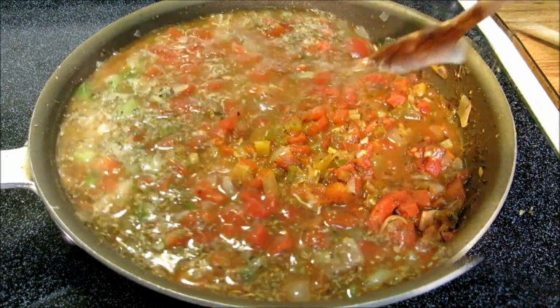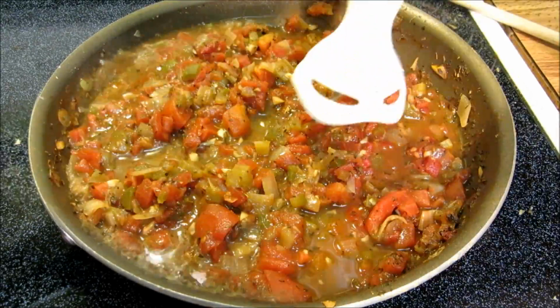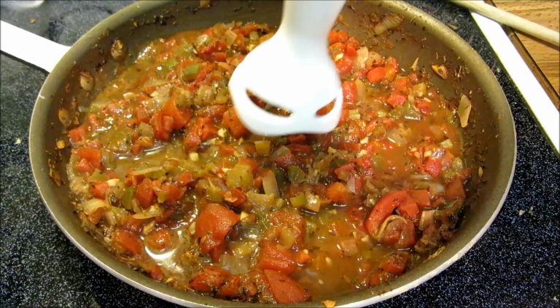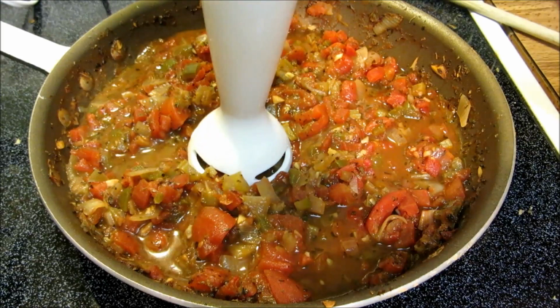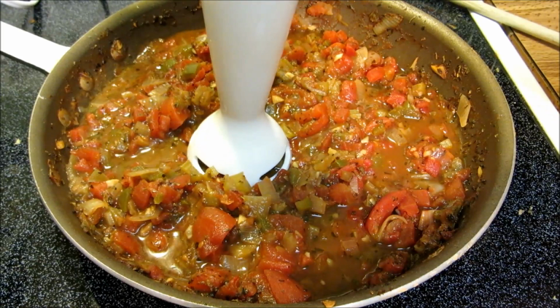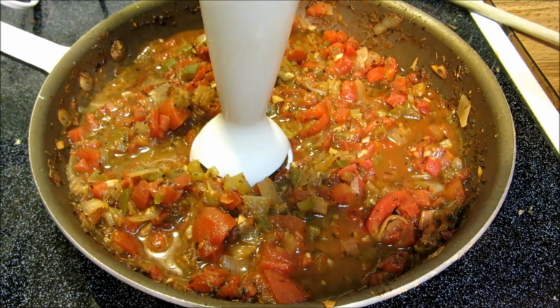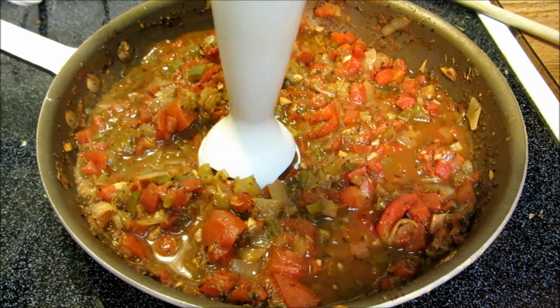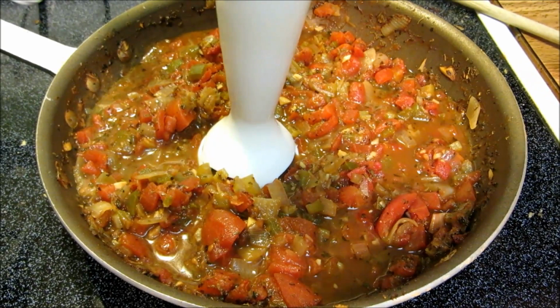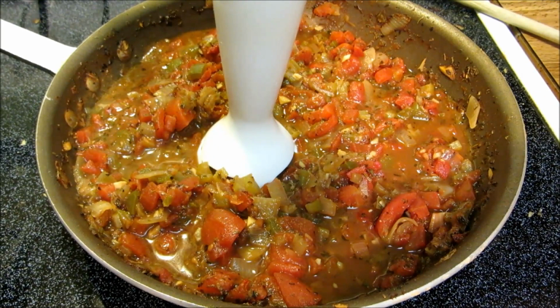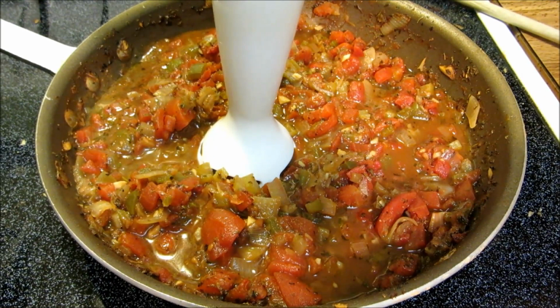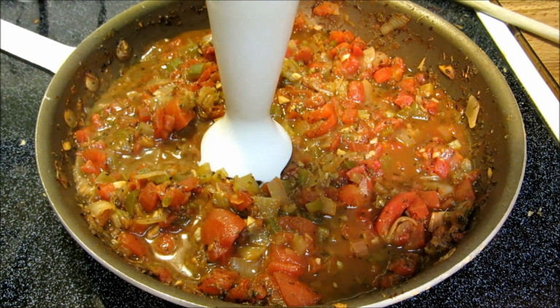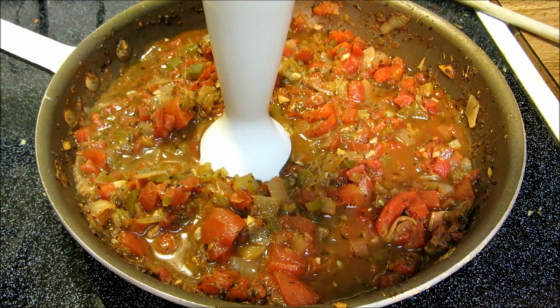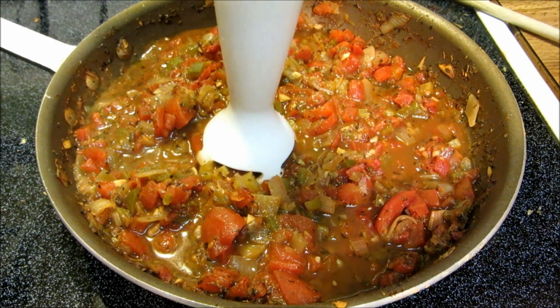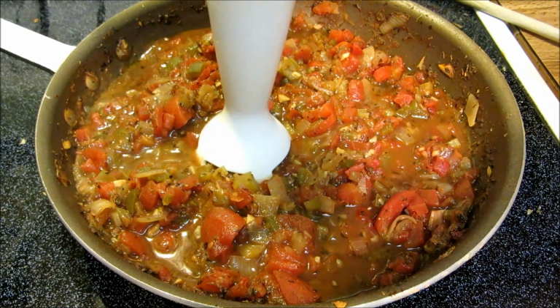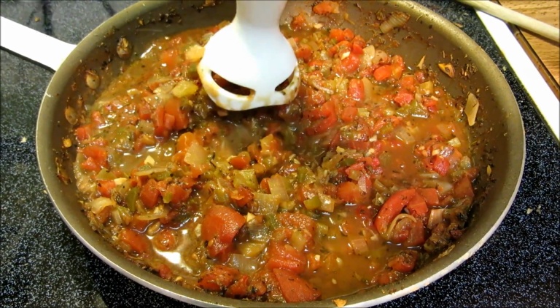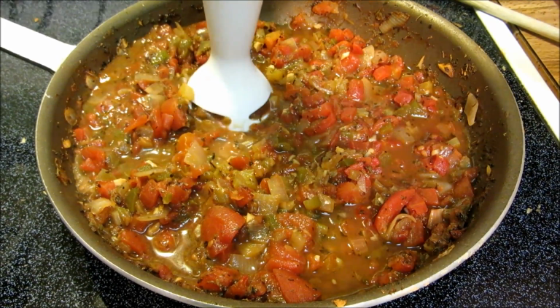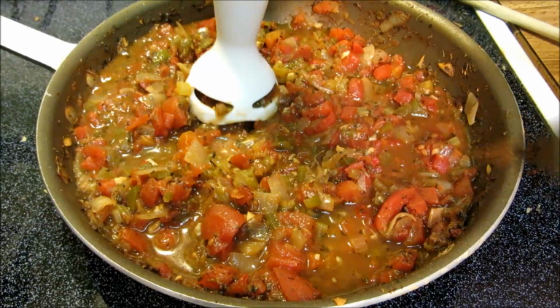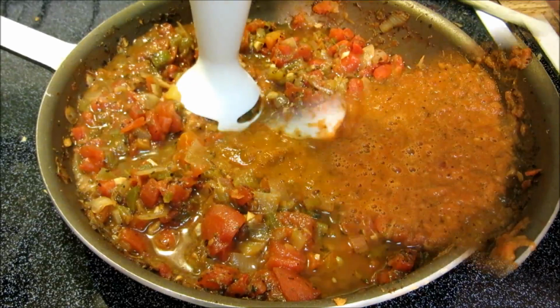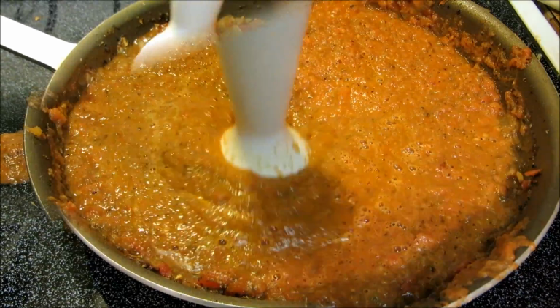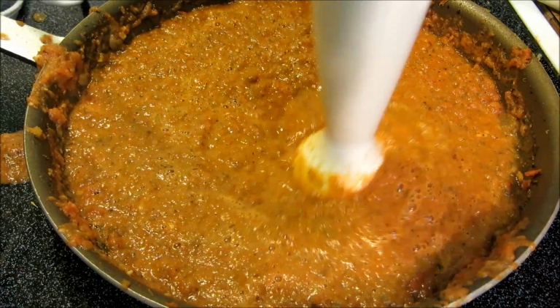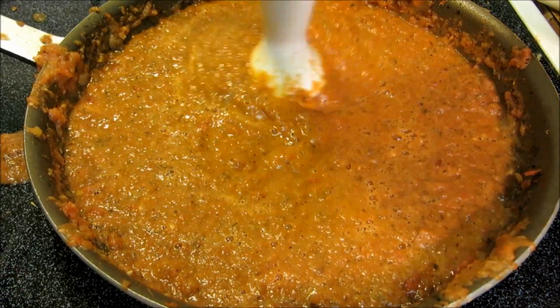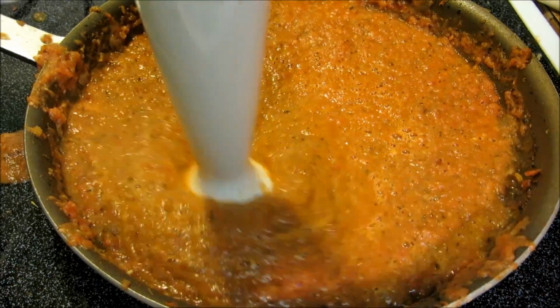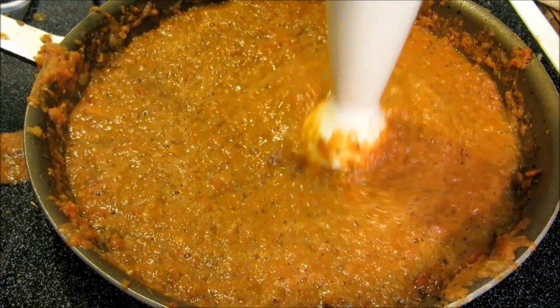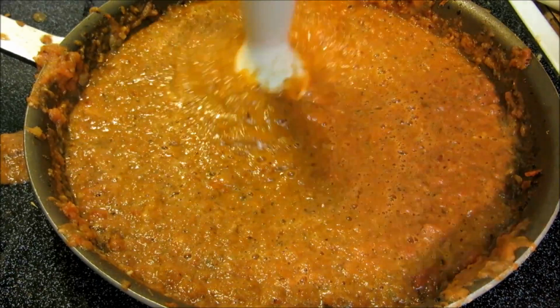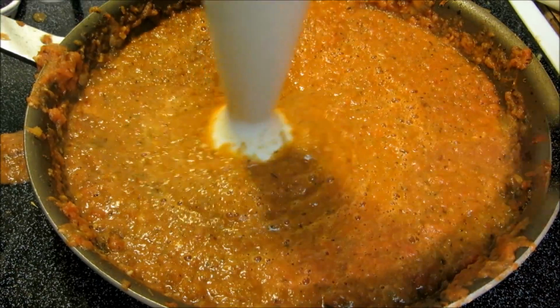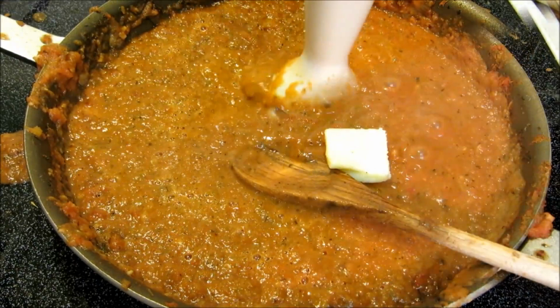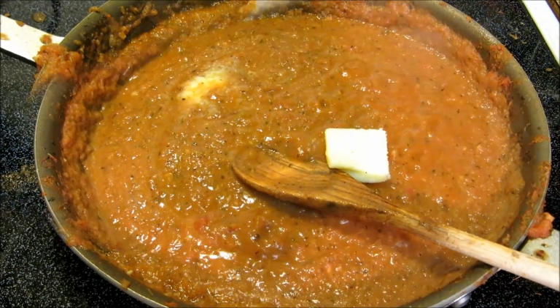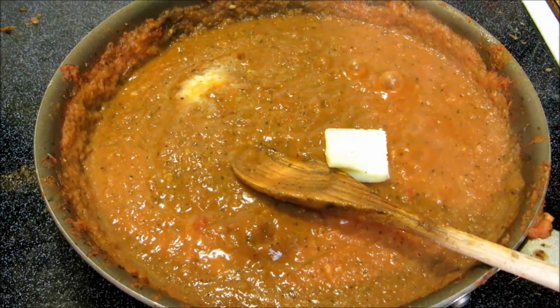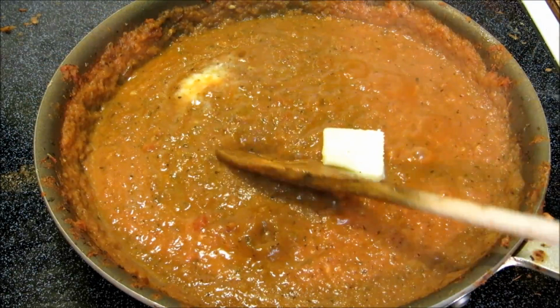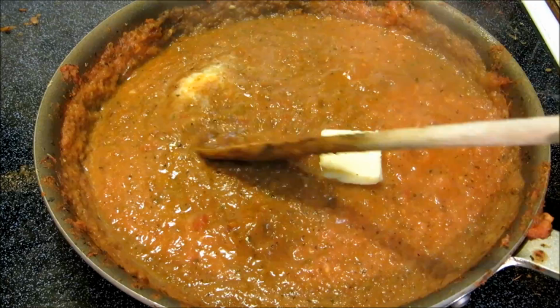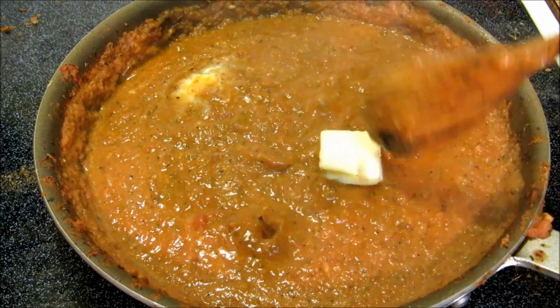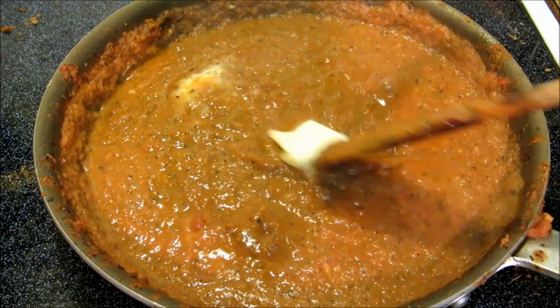Now I didn't like the finished color or texture, so I'm going to blend this all together with a stick blender. There we go — much better. And now I'm going to slowly stir in some room temperature butter.